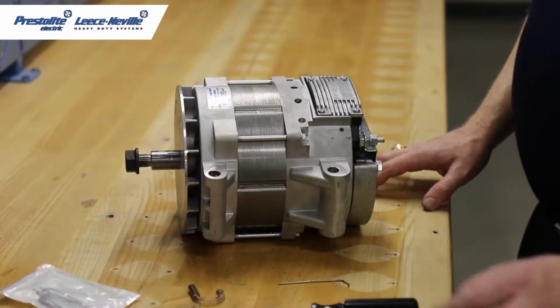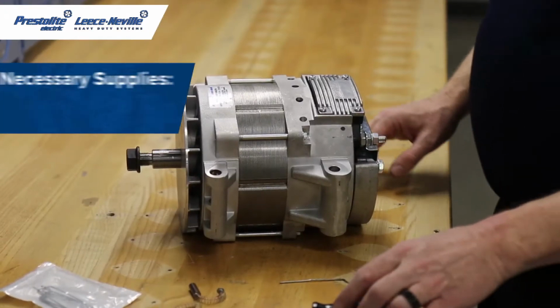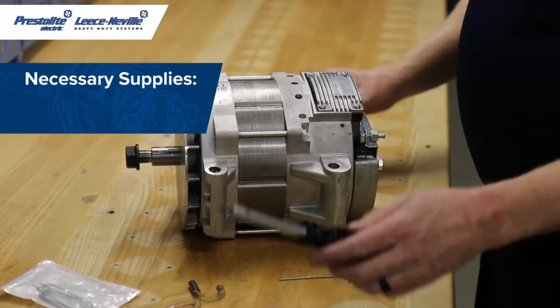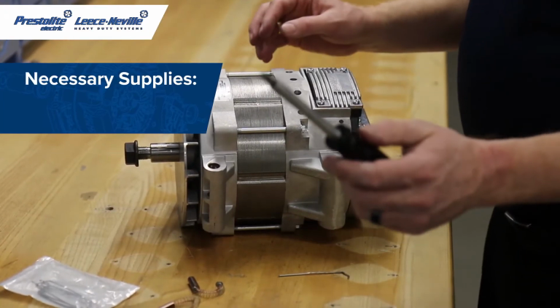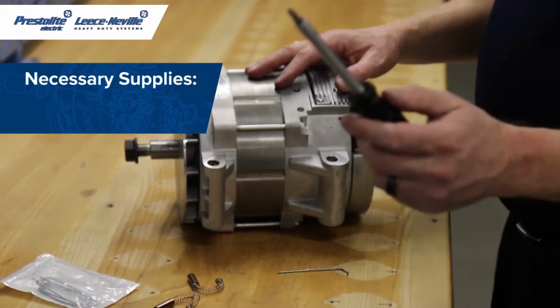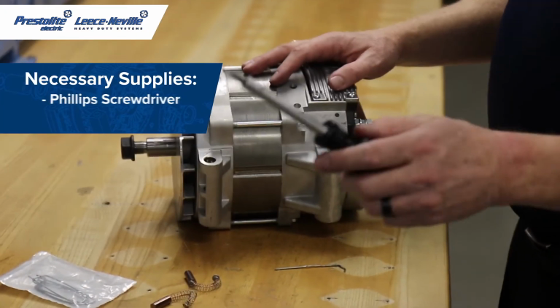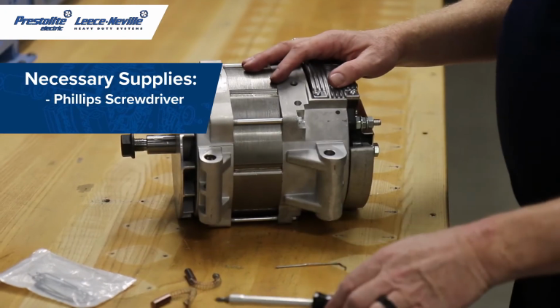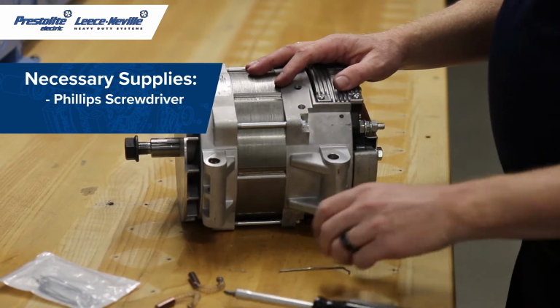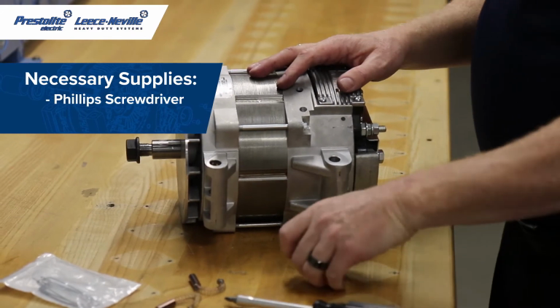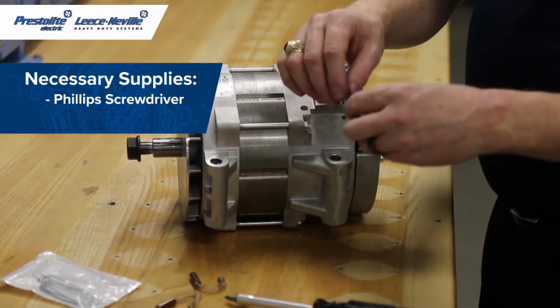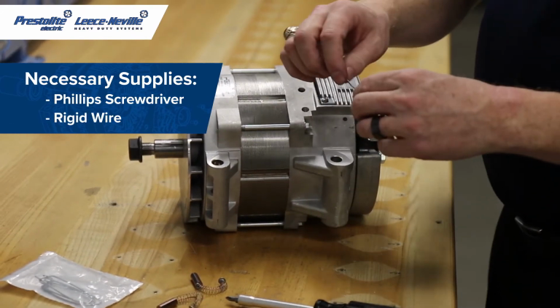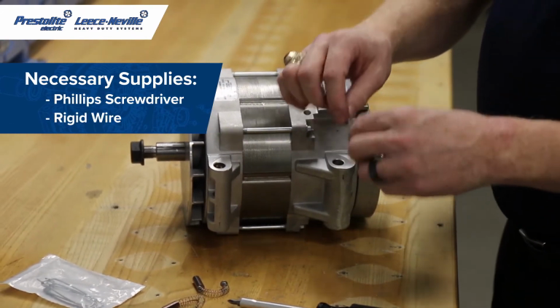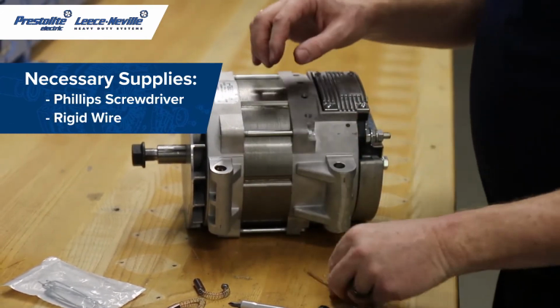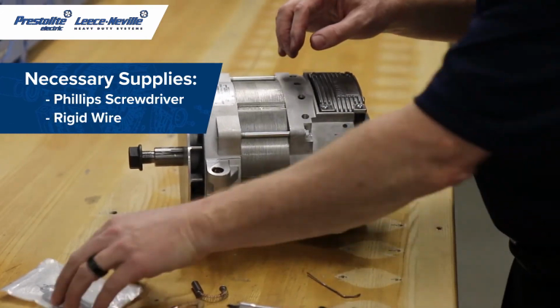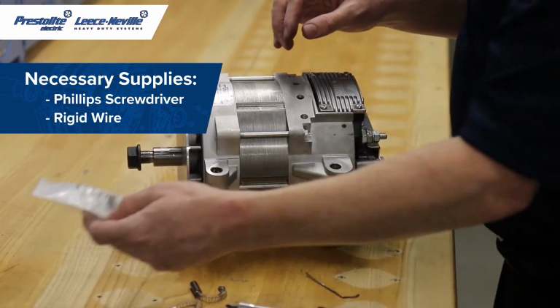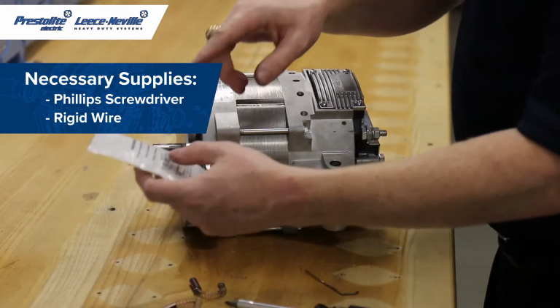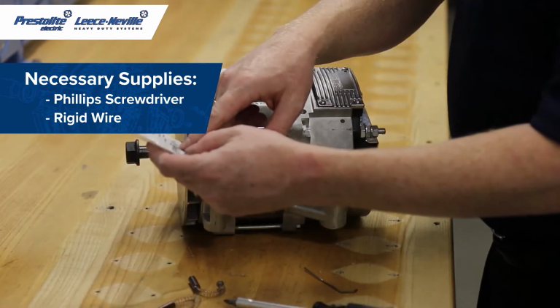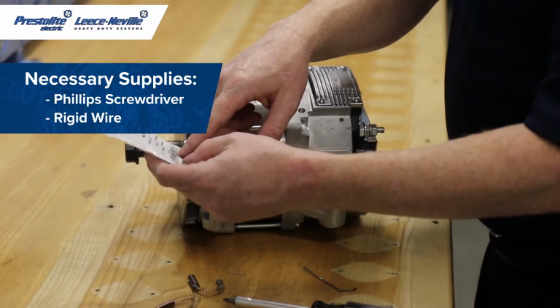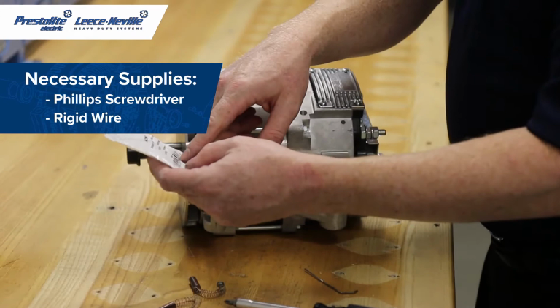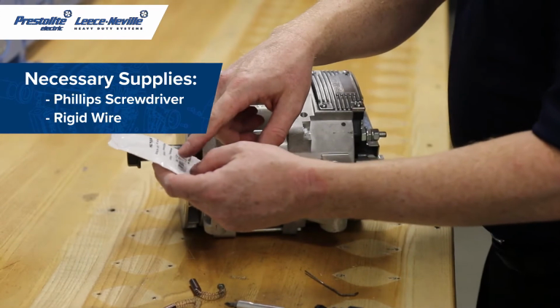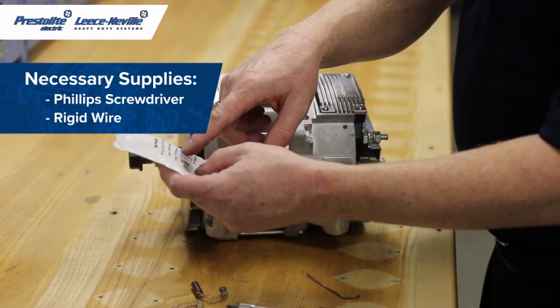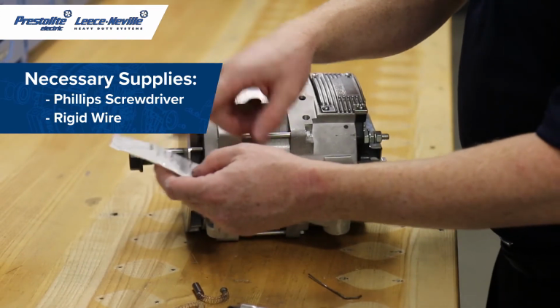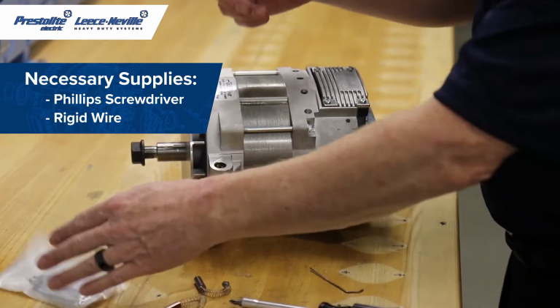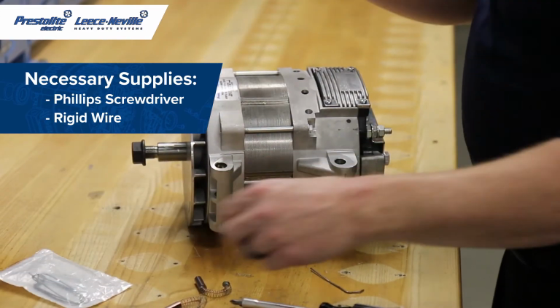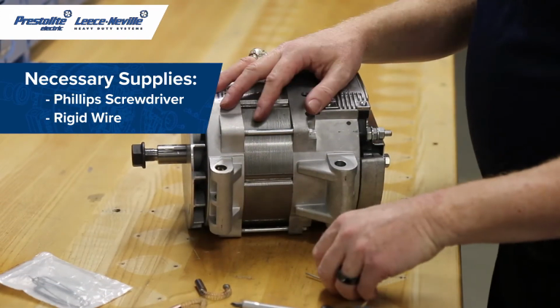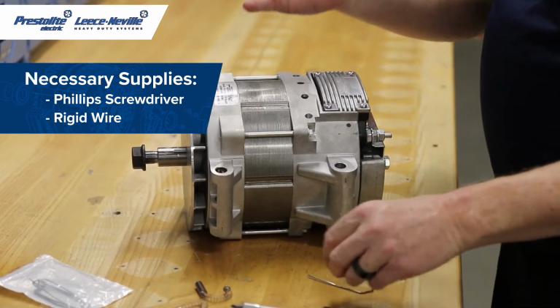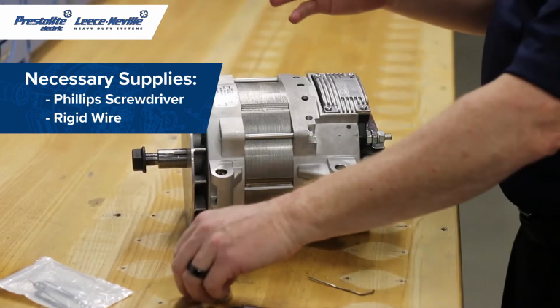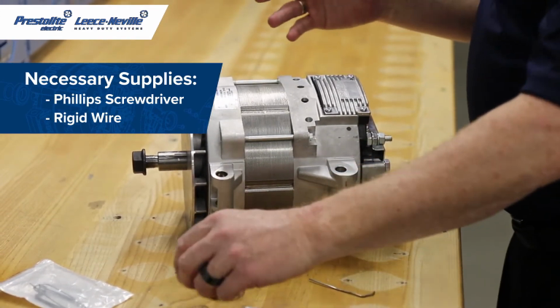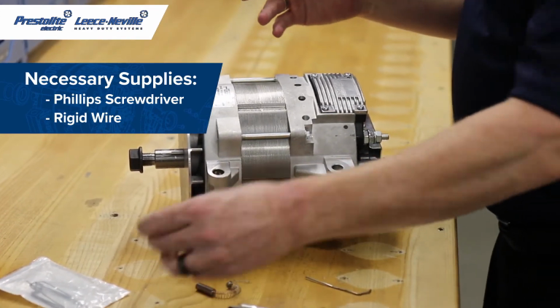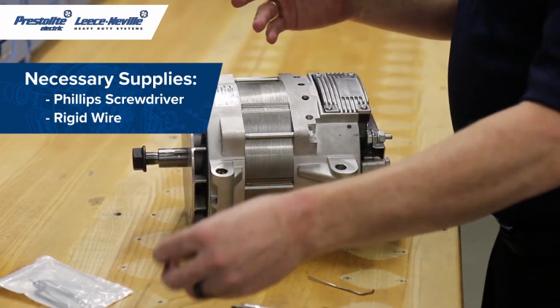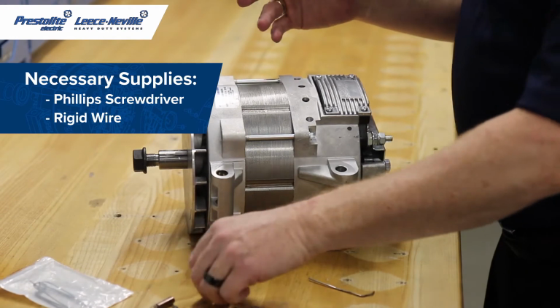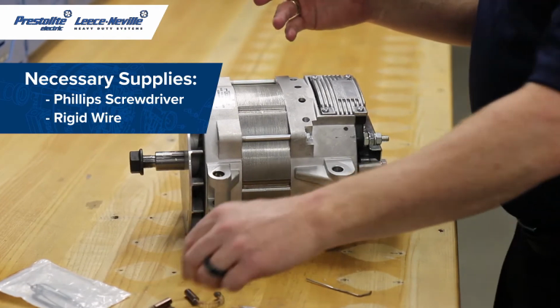To do this you will need a Phillips head screwdriver, a wire — rather rigid. We got these from Tractor Supply, it's a safety pin fastener. I've also used paper clips, and a new set of brushes.